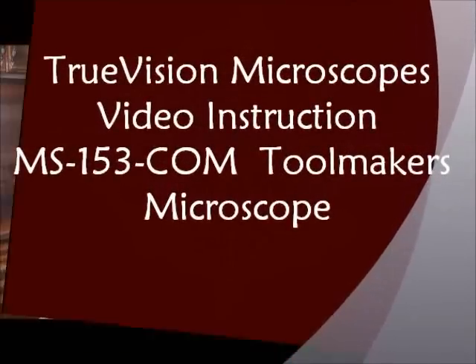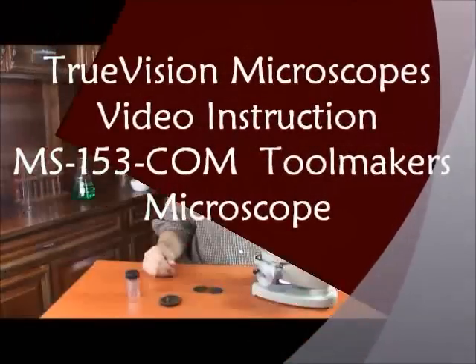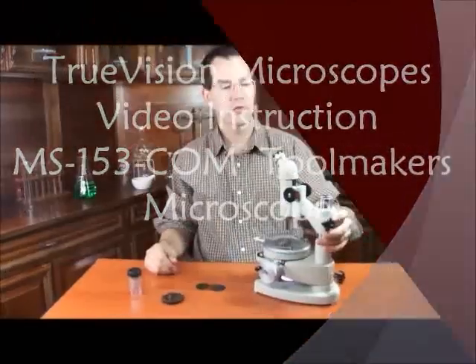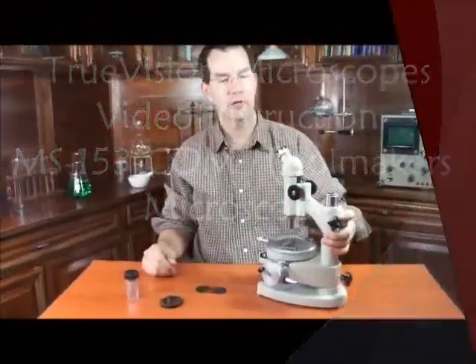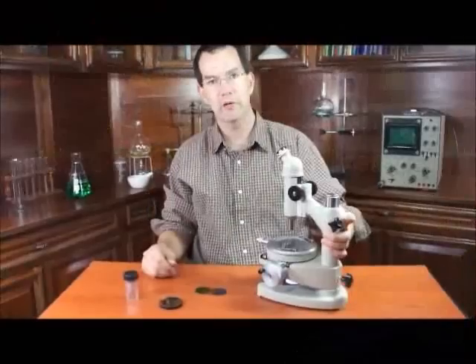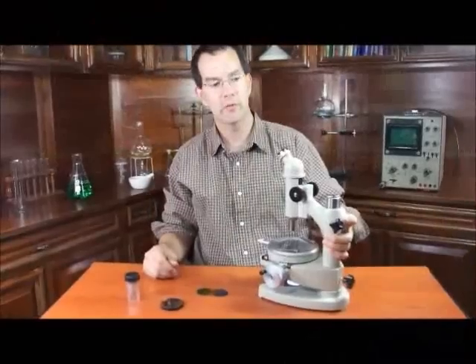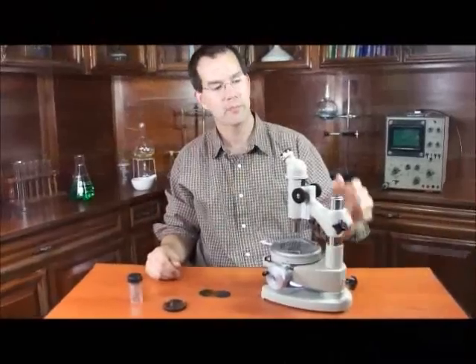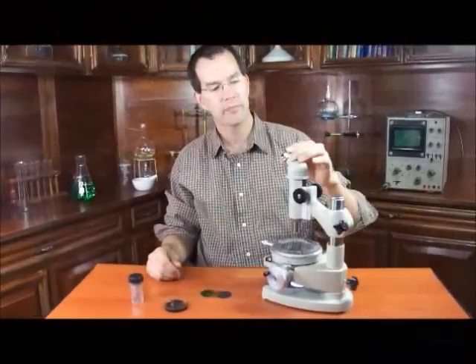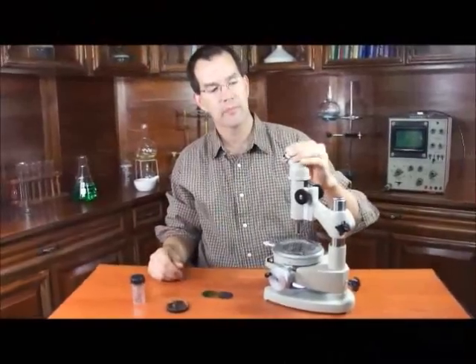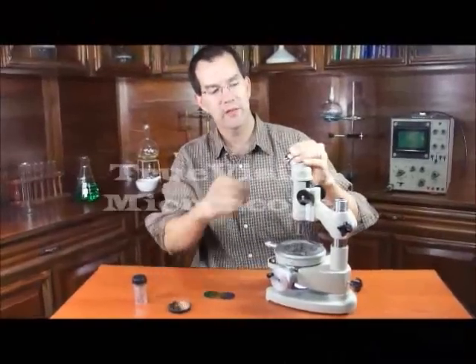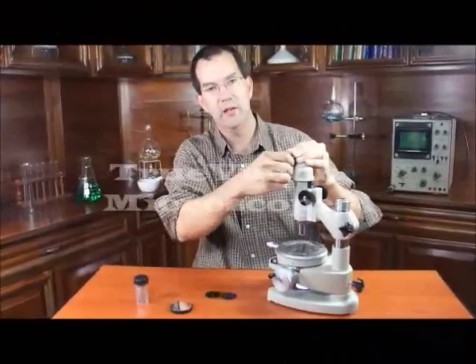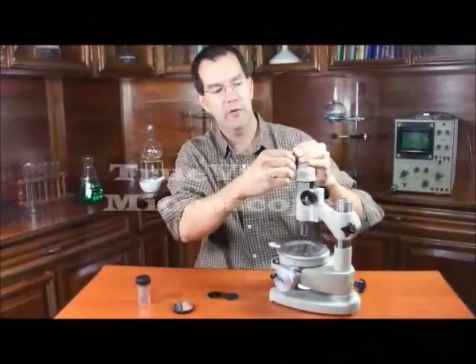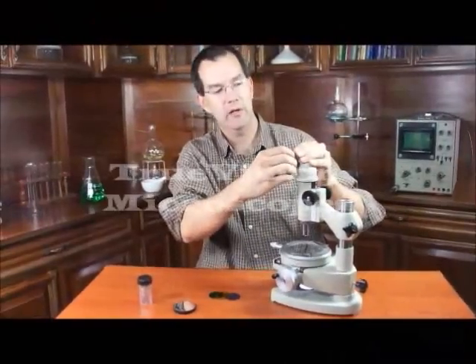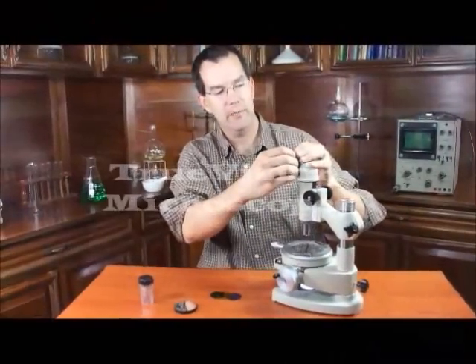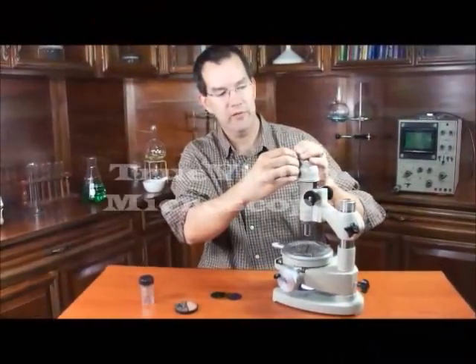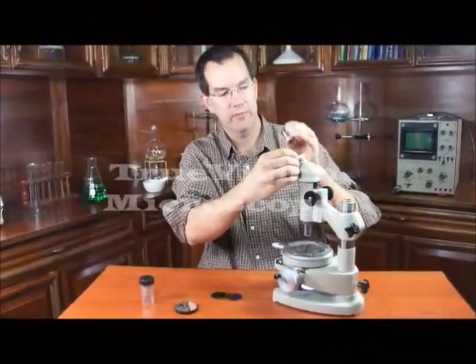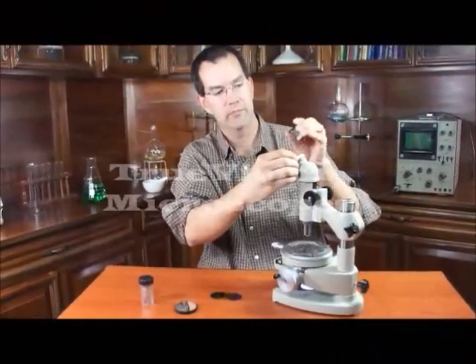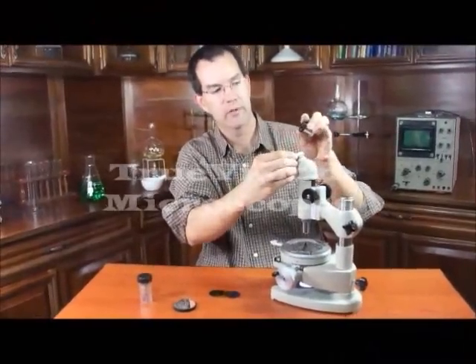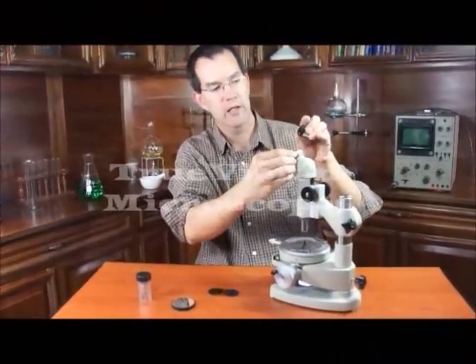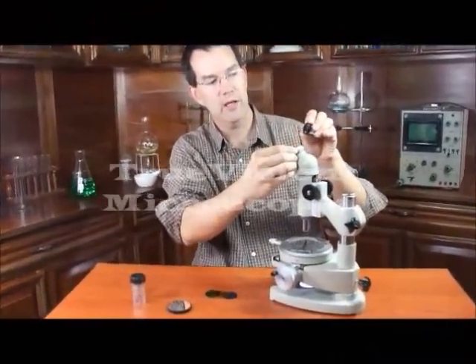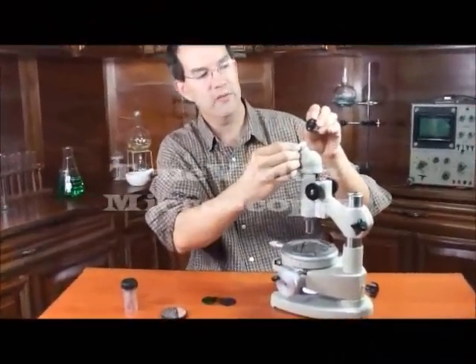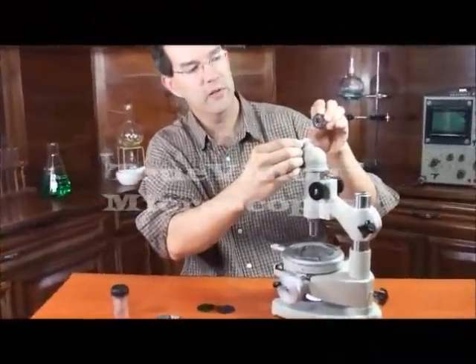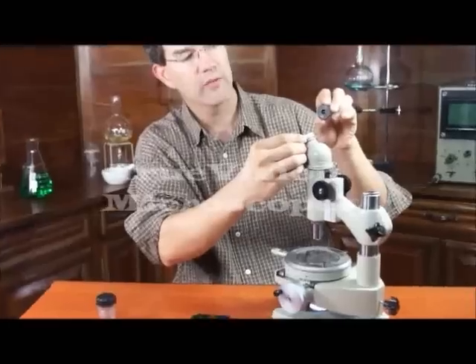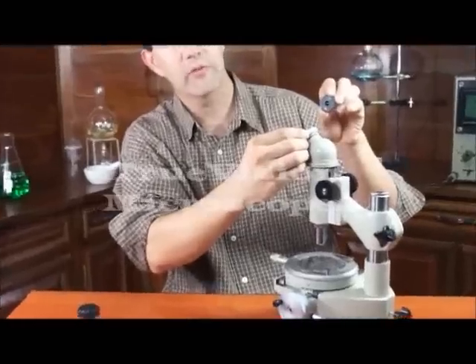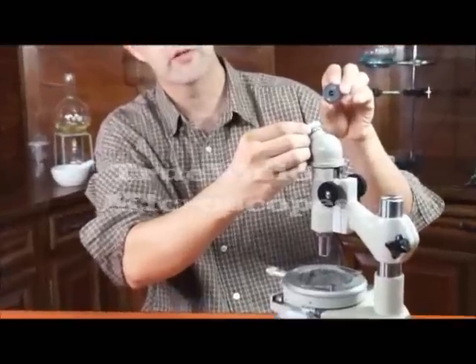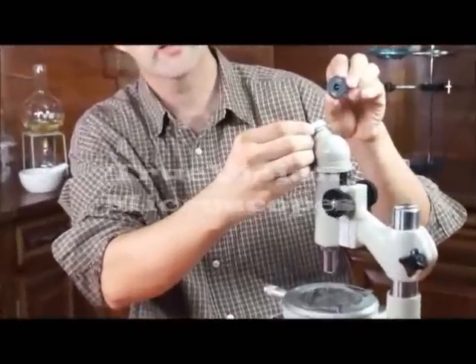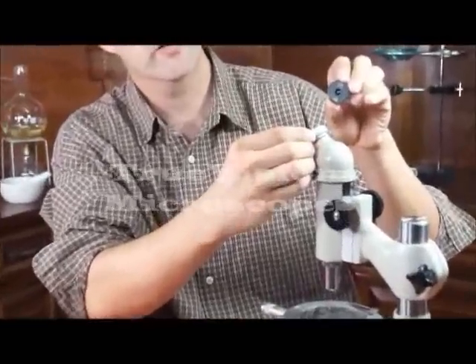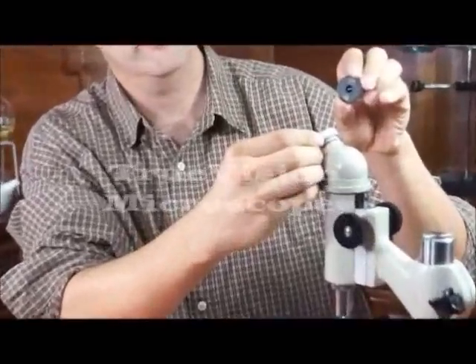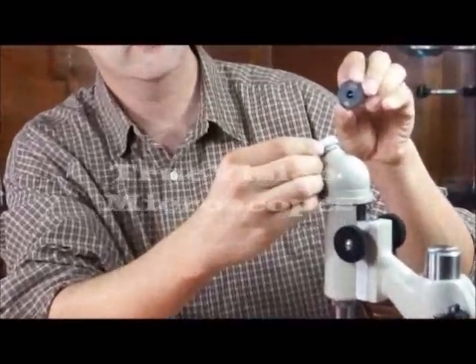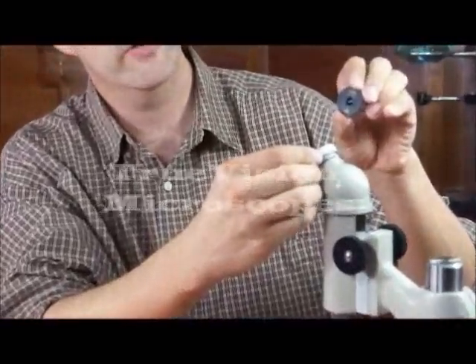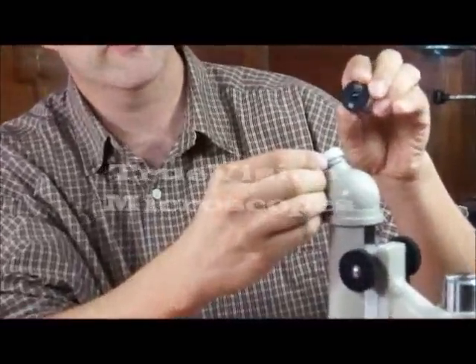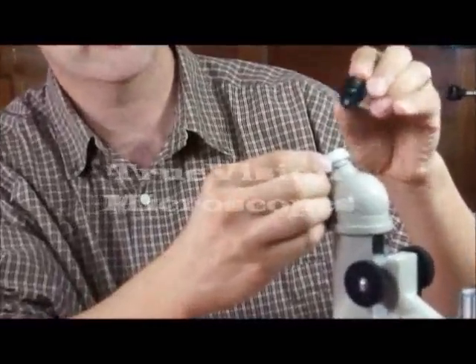This is a toolmaker's microscope. It has a 10-power eyepiece, and the eyepiece has a crosshair inside it. The crosshair is used for measuring.